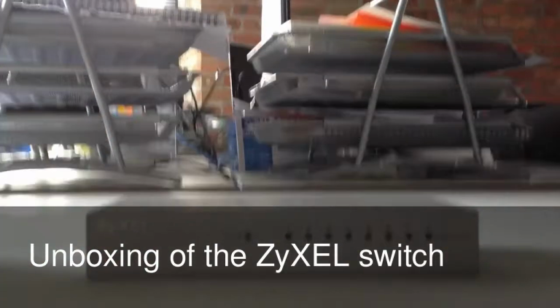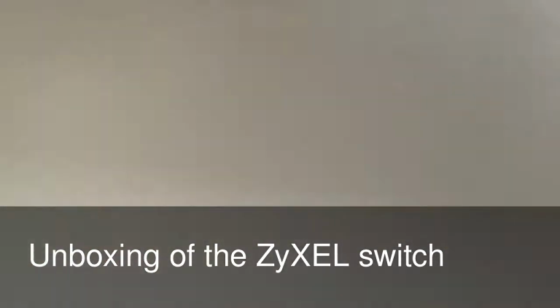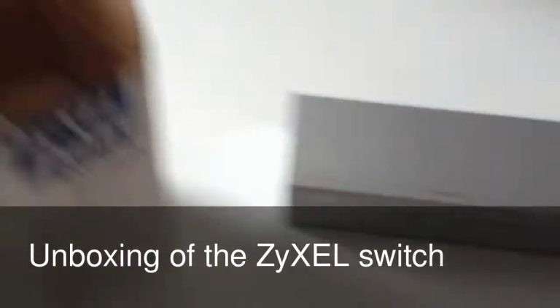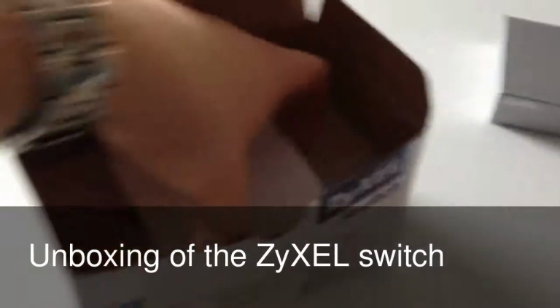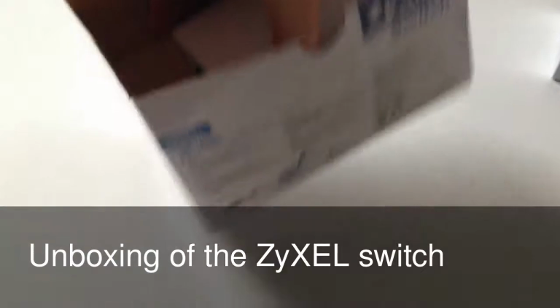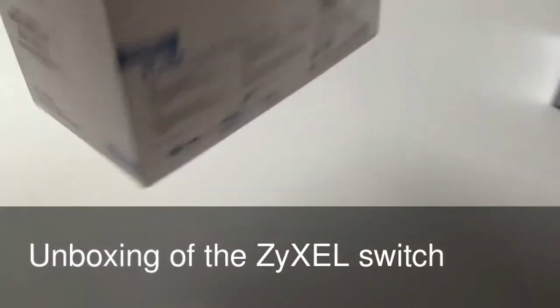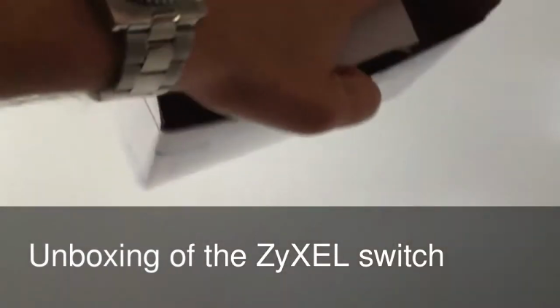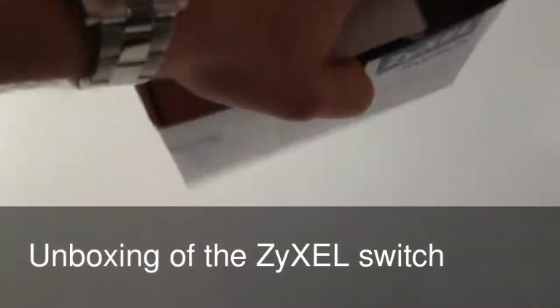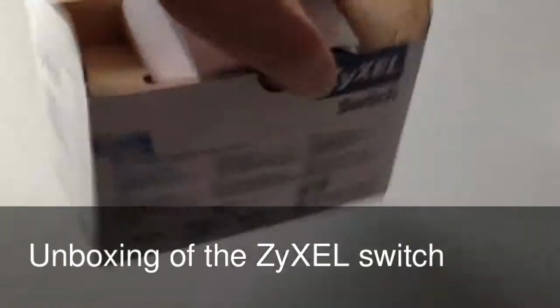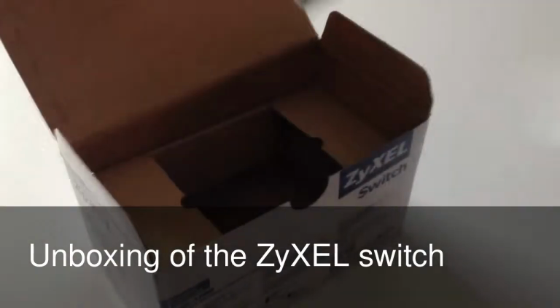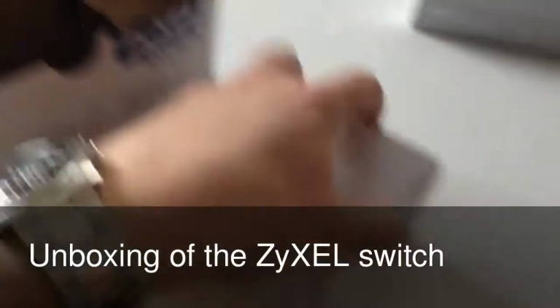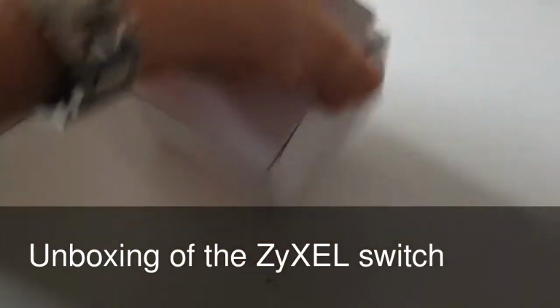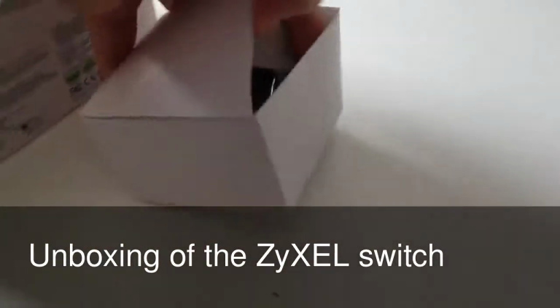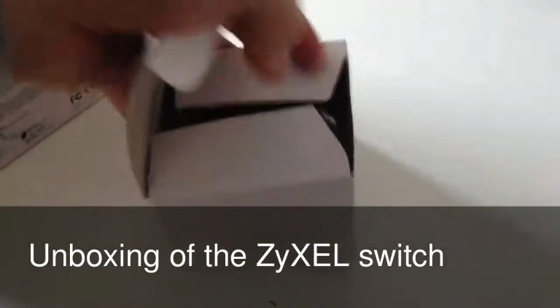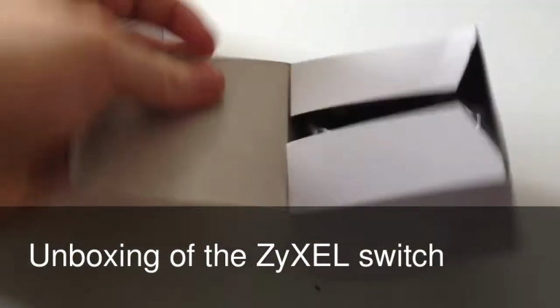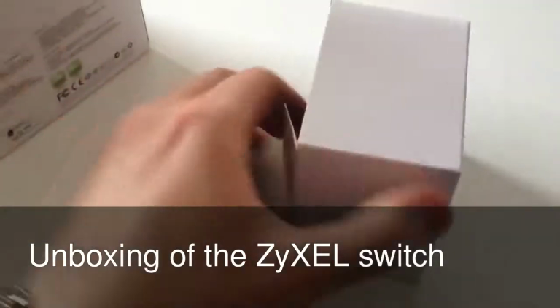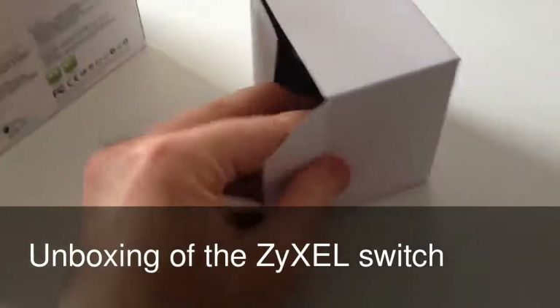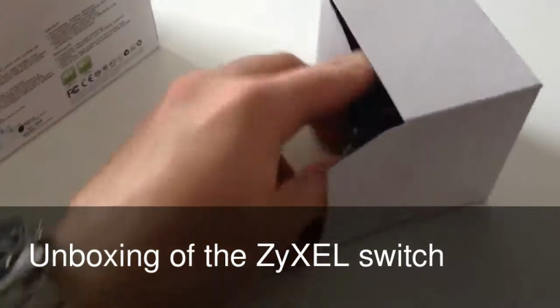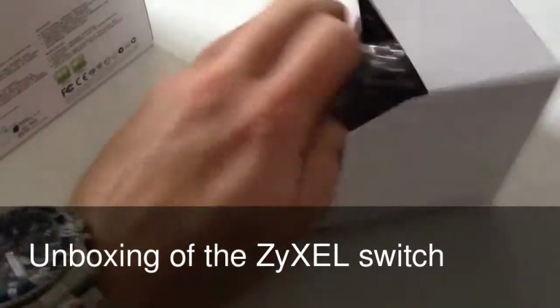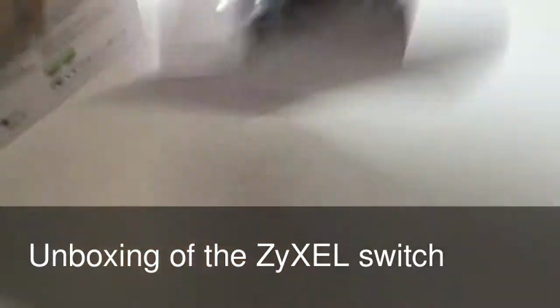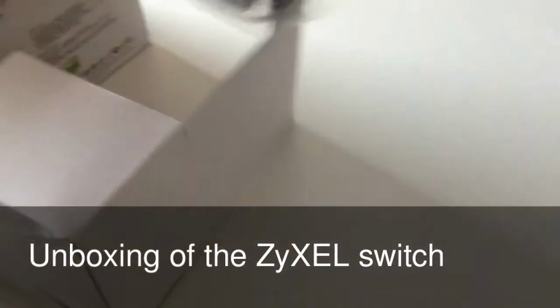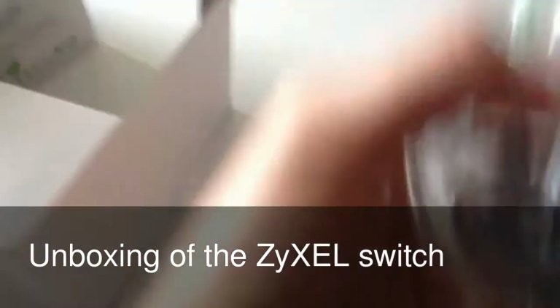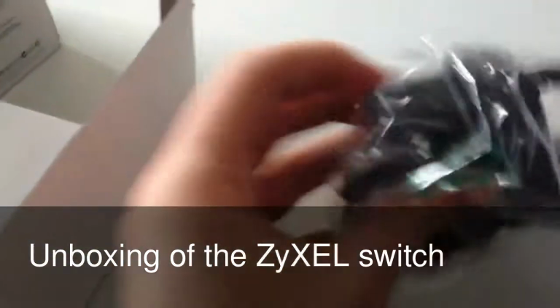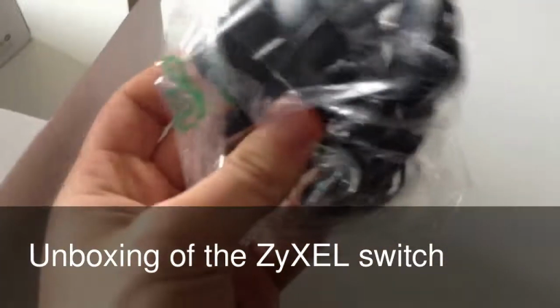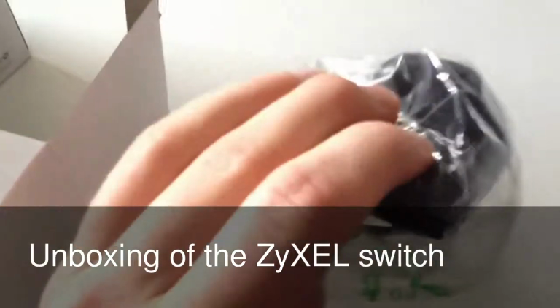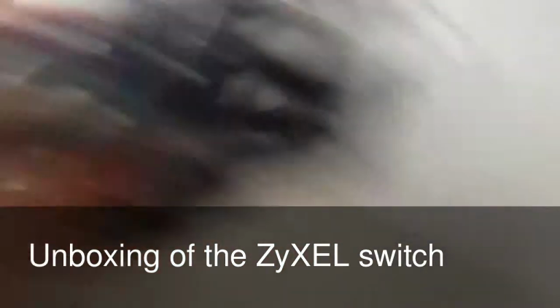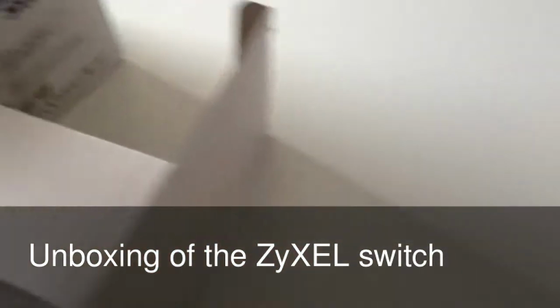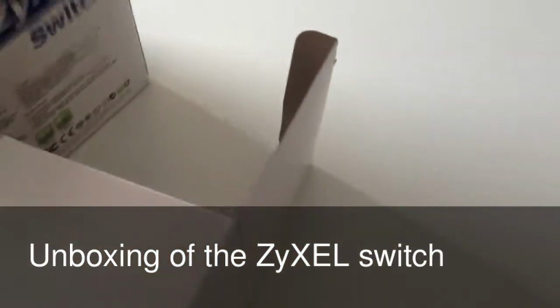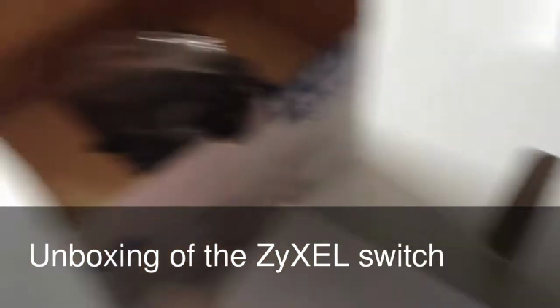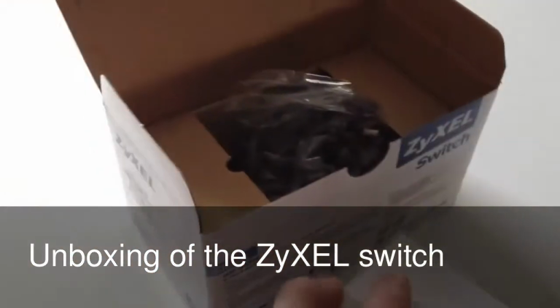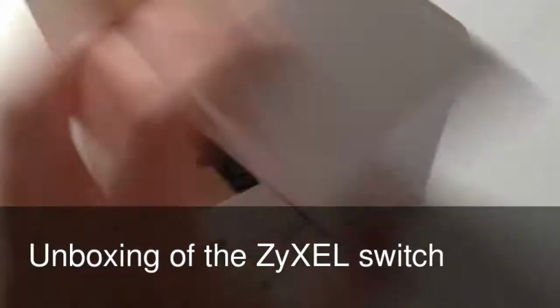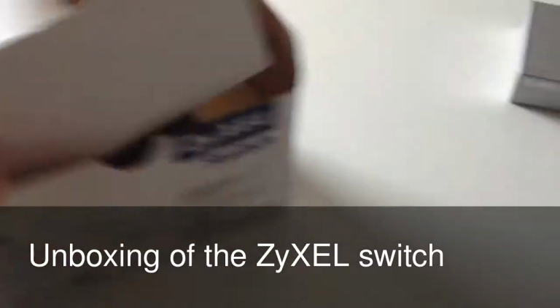Just a quick look at the box whilst we've got it here — it's very straightforward. And there's the plug that goes with it. And that is it.